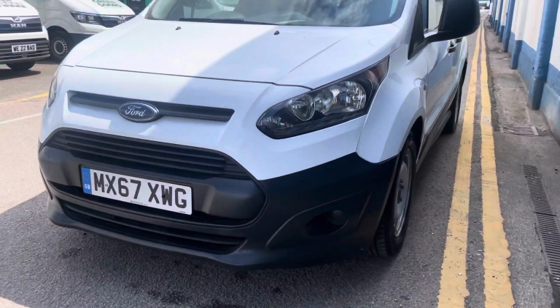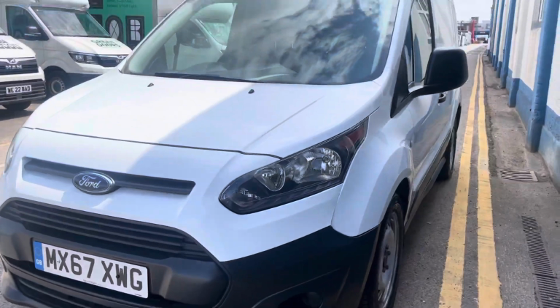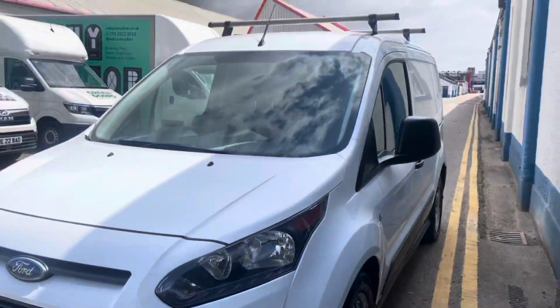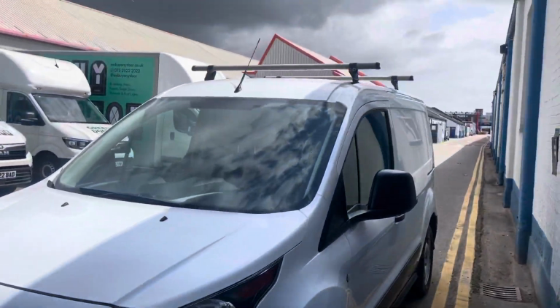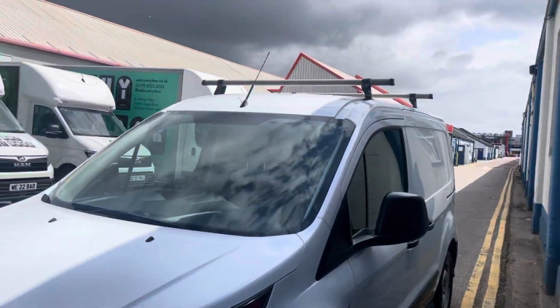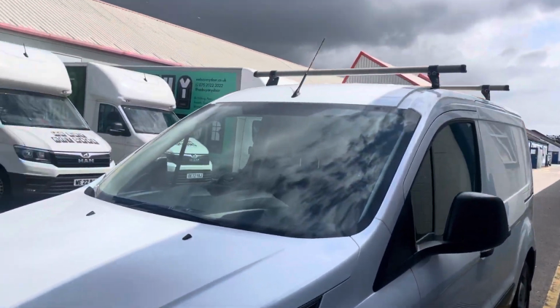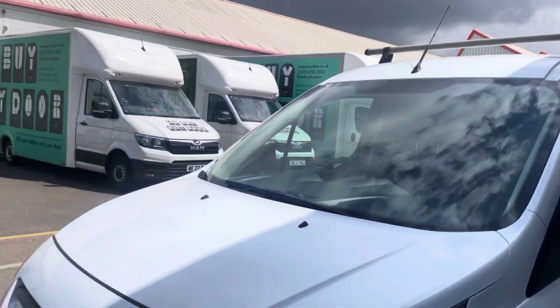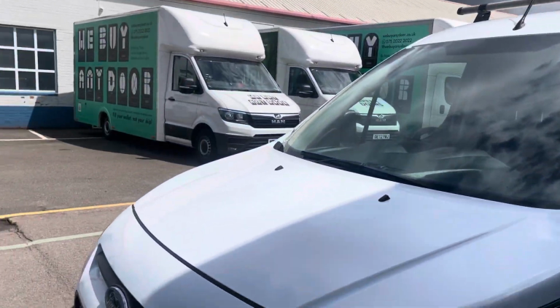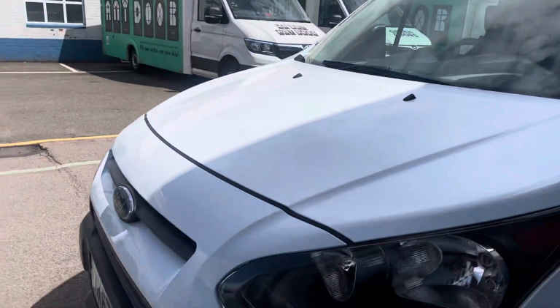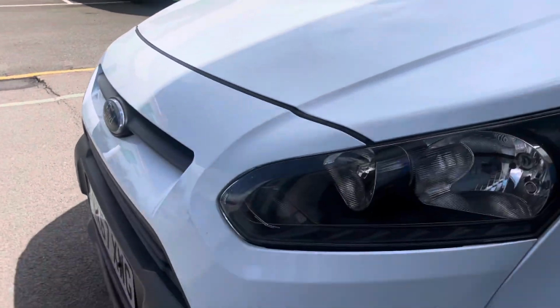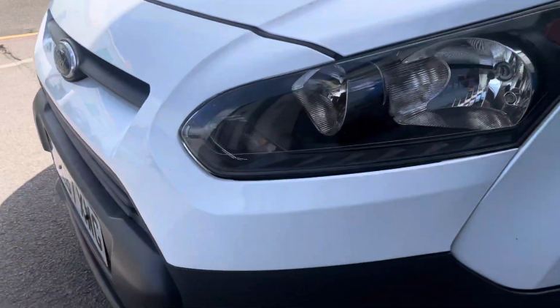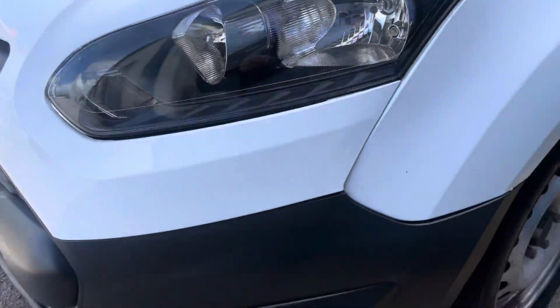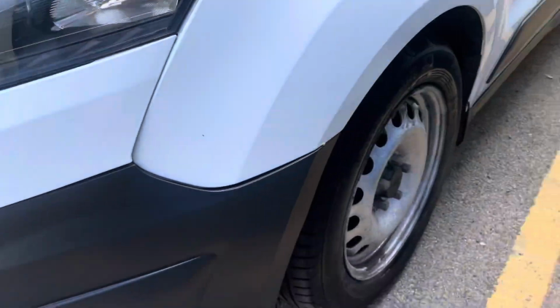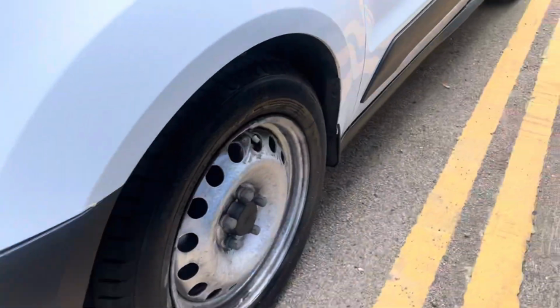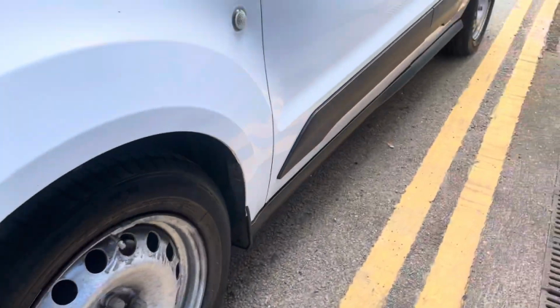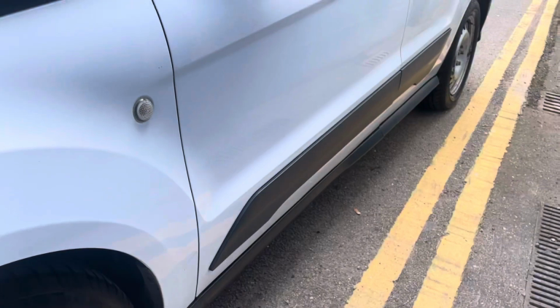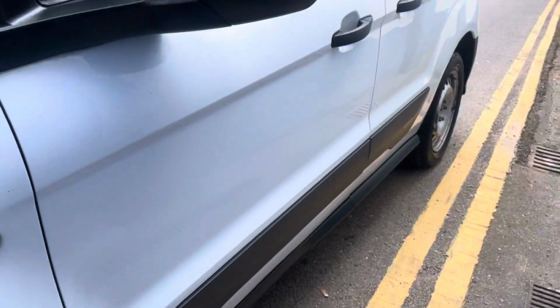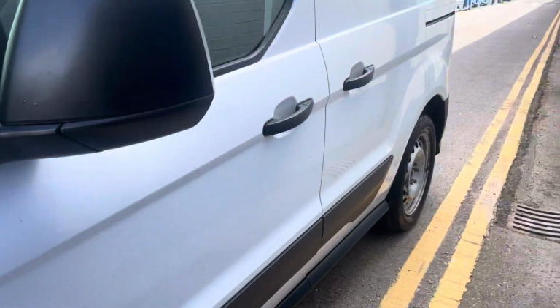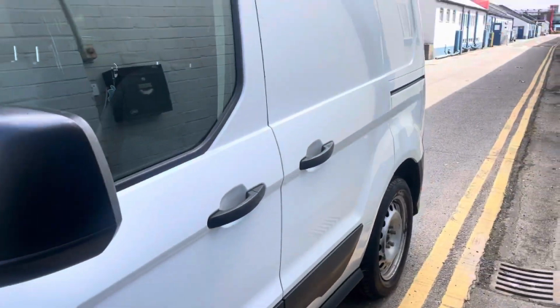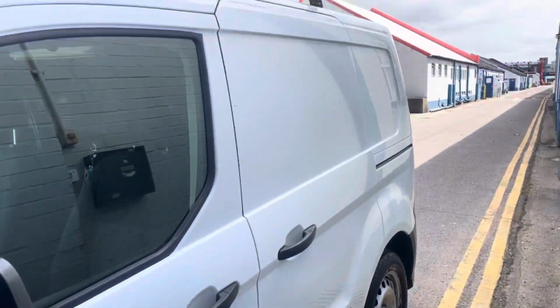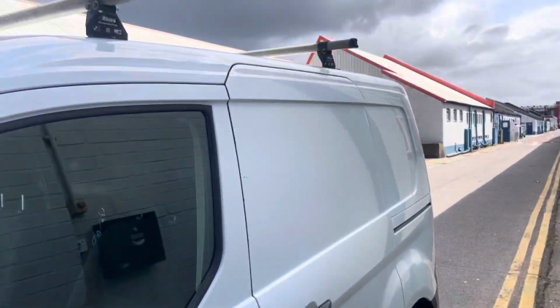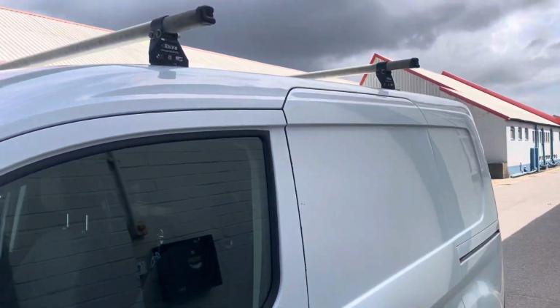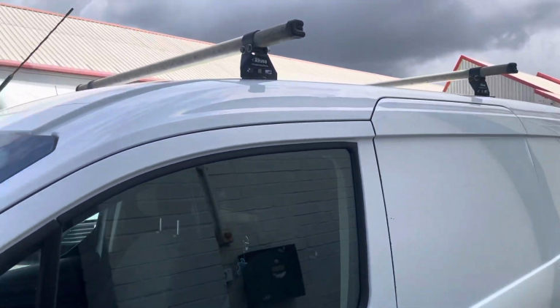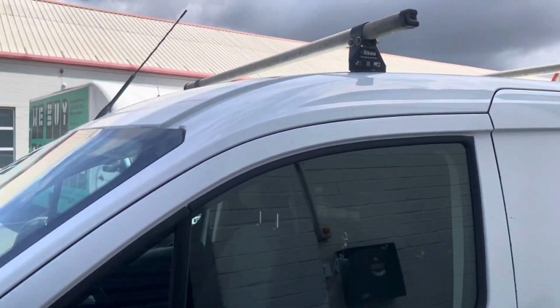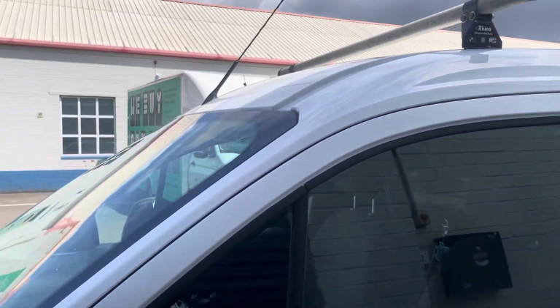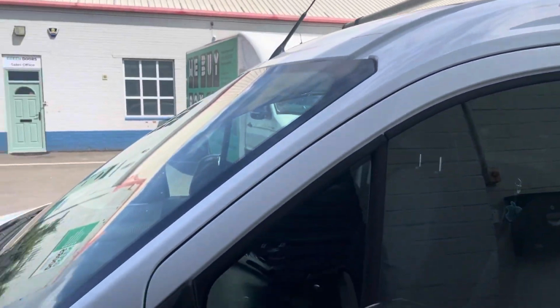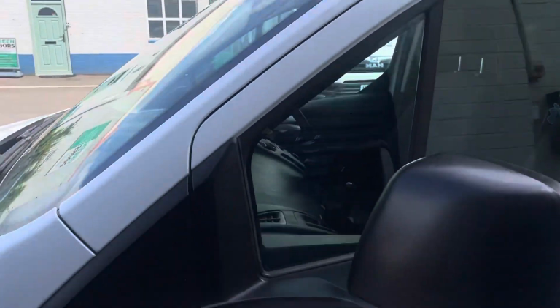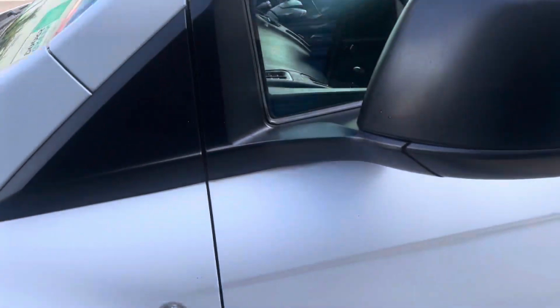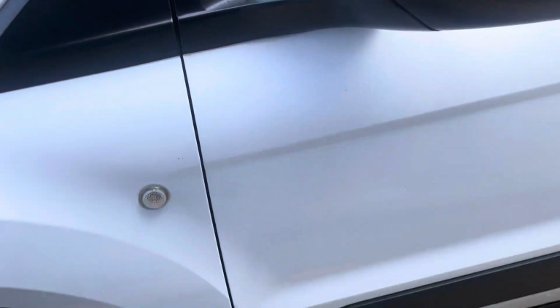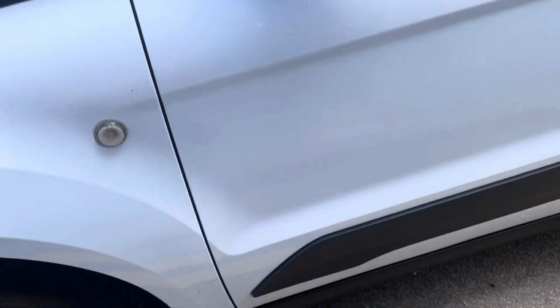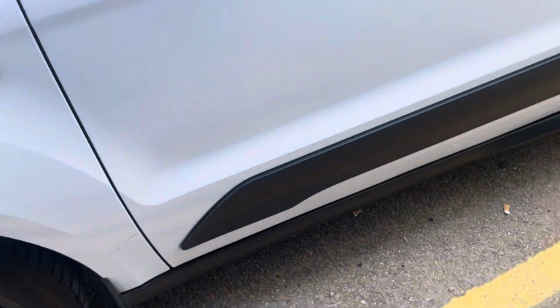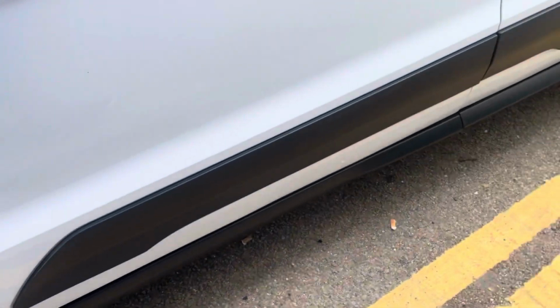Body work kept in good working condition, well maintained. Given its age, it's been well looked after.